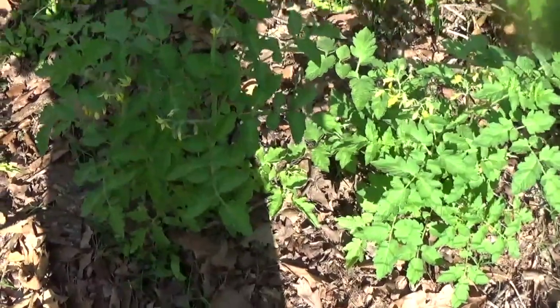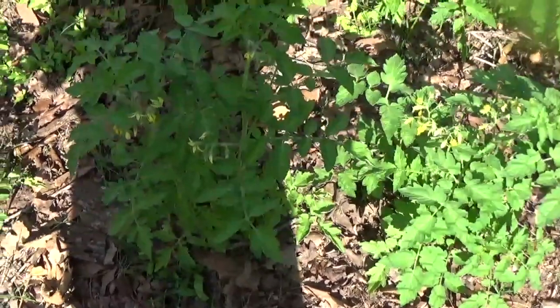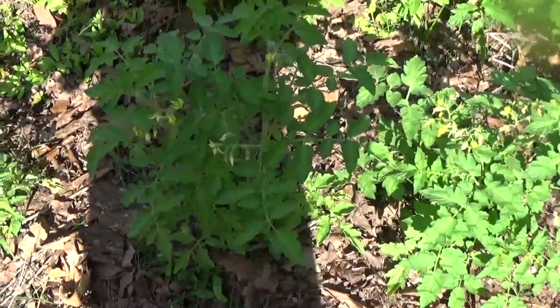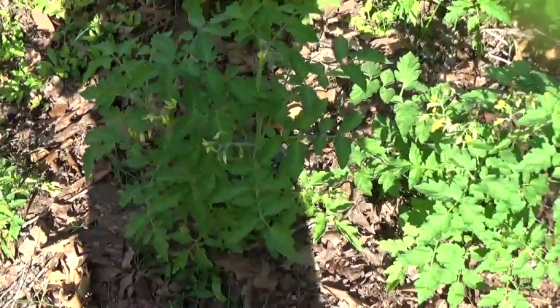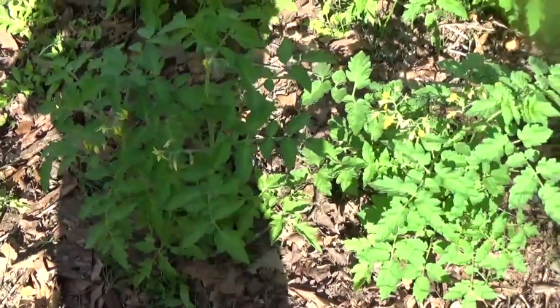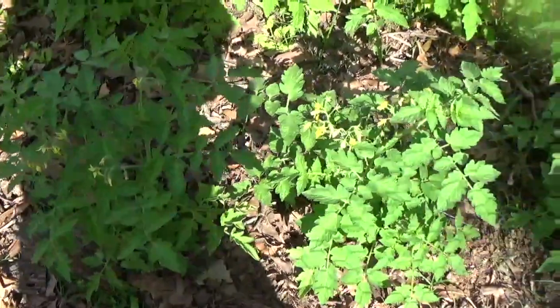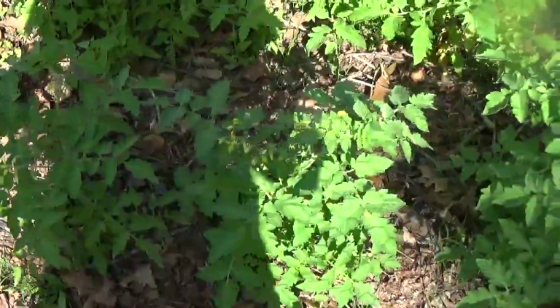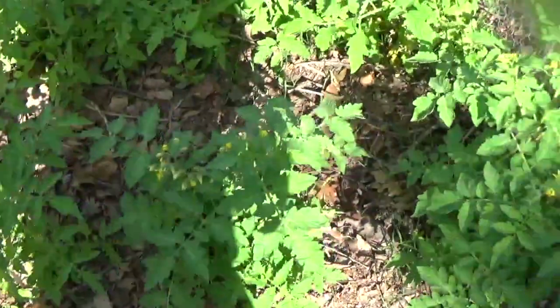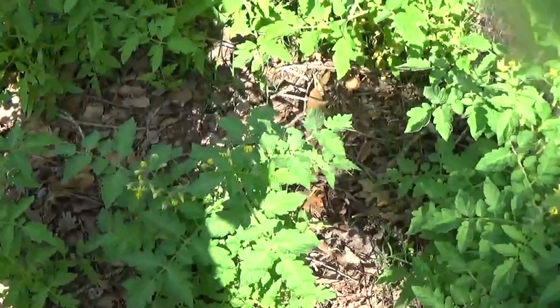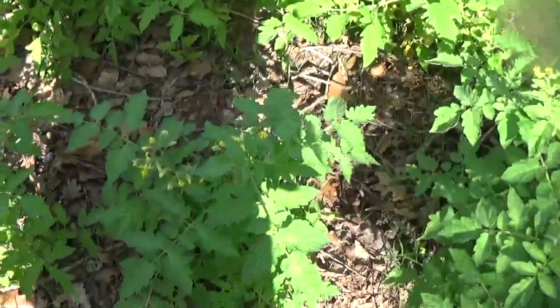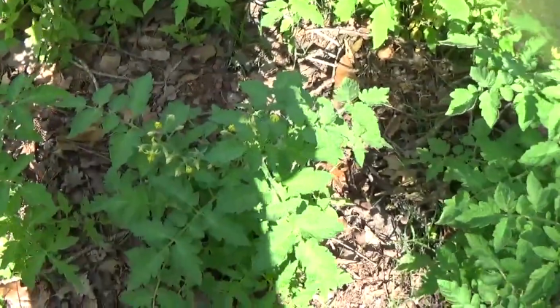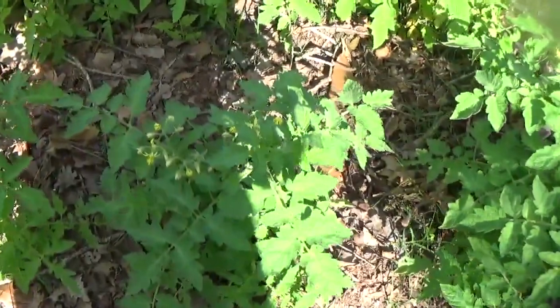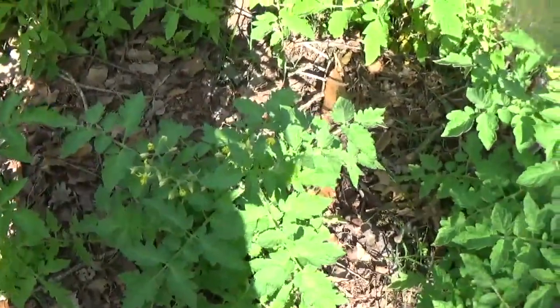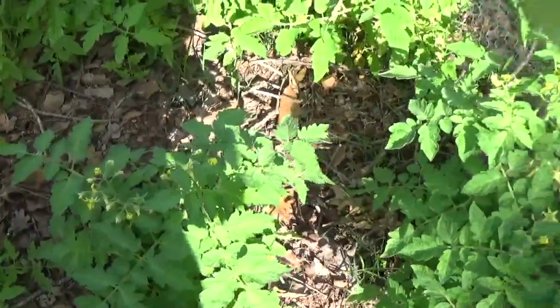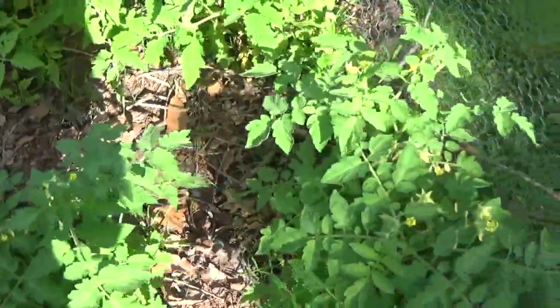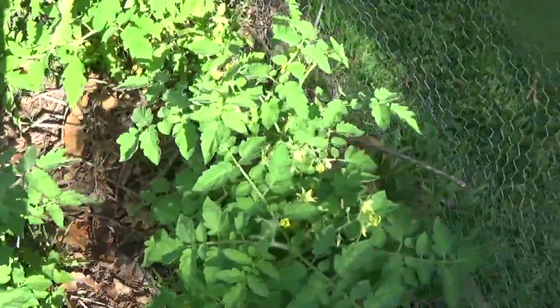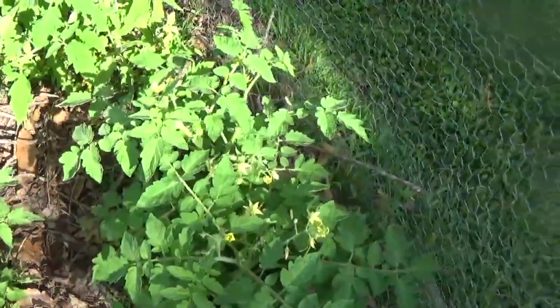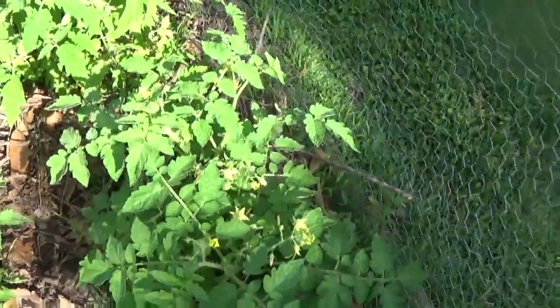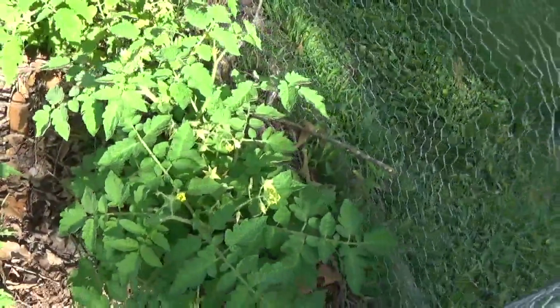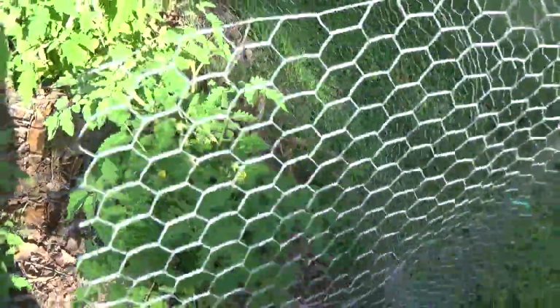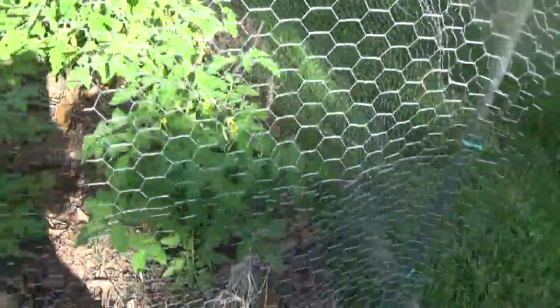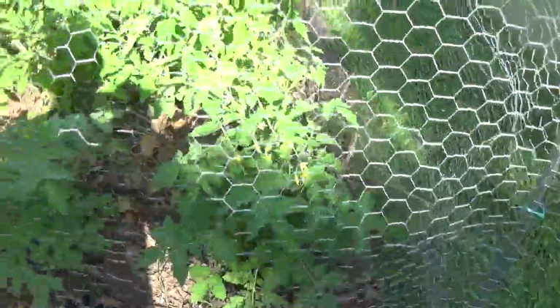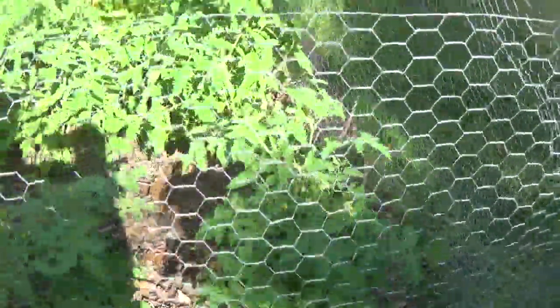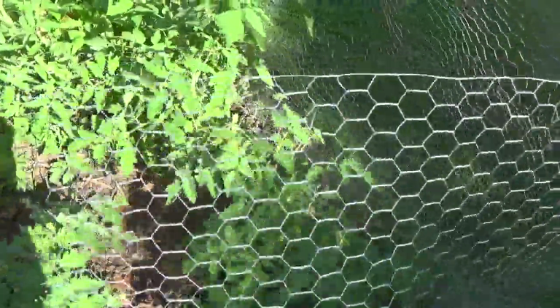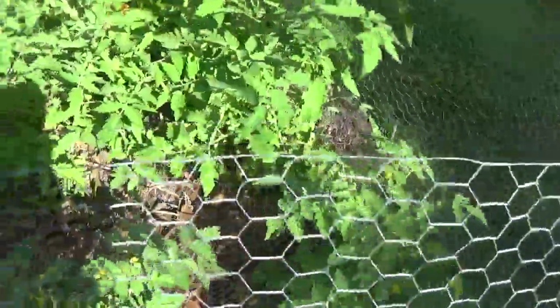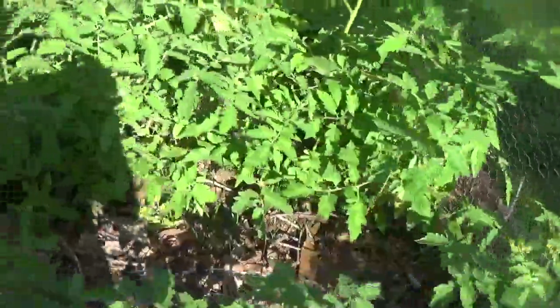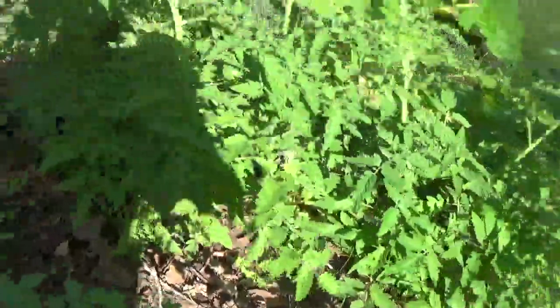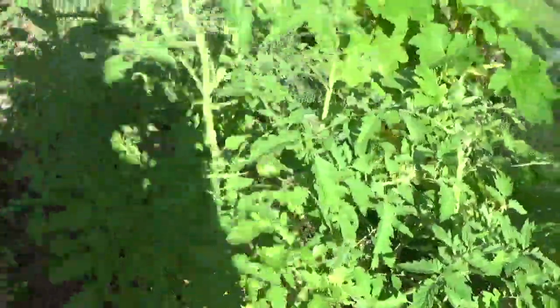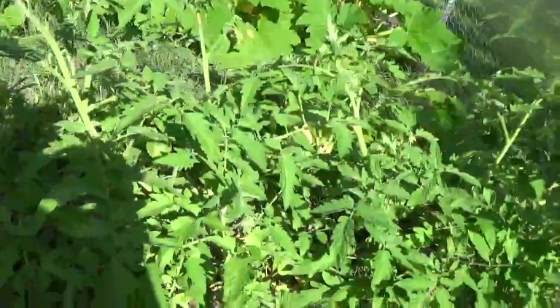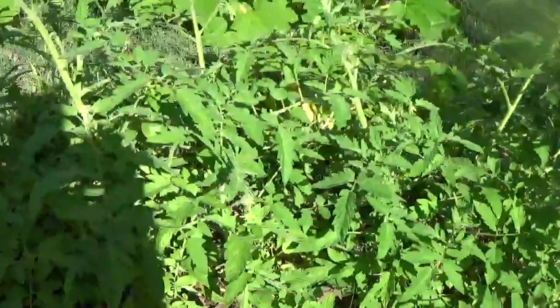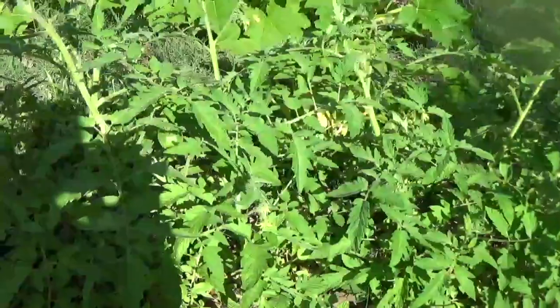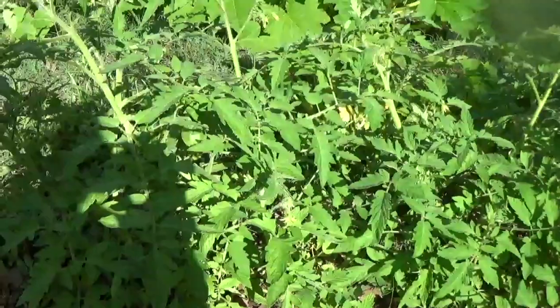I know this camera is probably not doing these plants justice, but there are a ton of those yellow flowers — all of them. I'm gonna see some of them here. There's an old tomato.